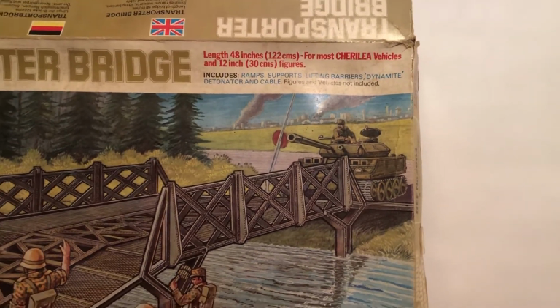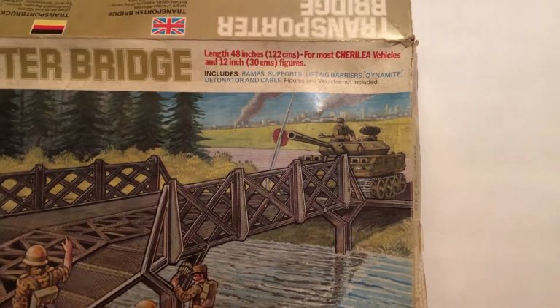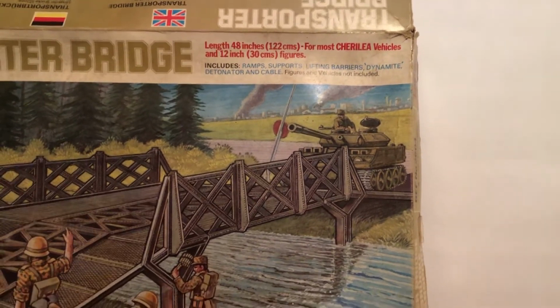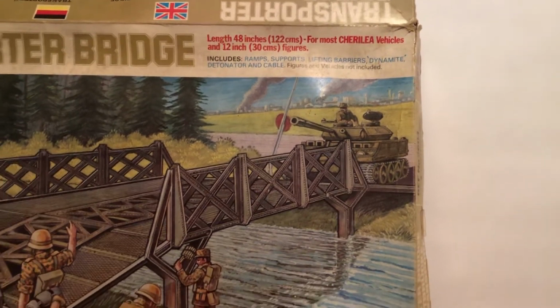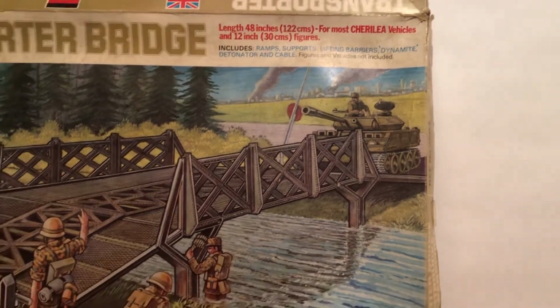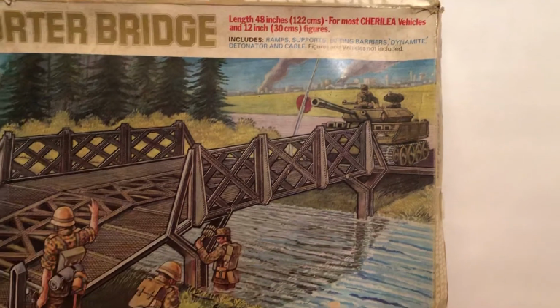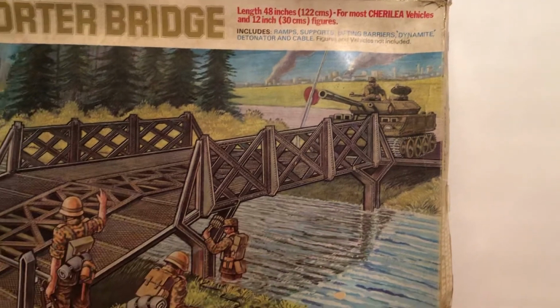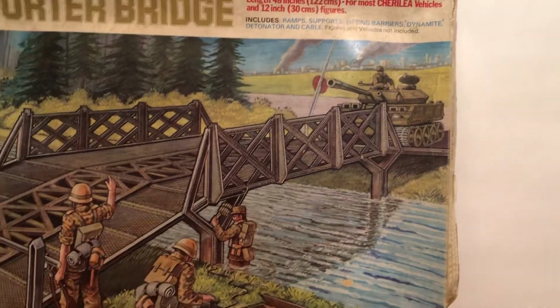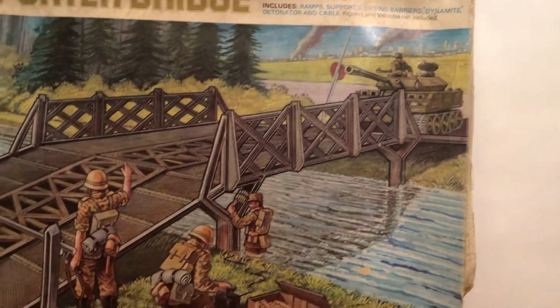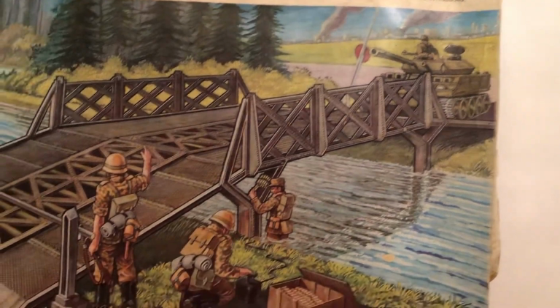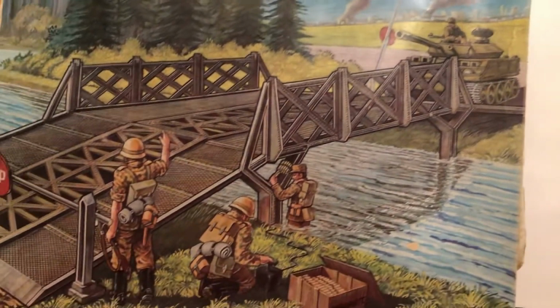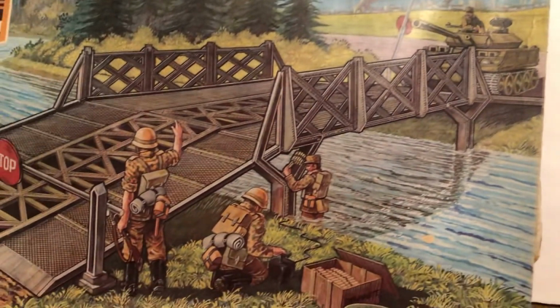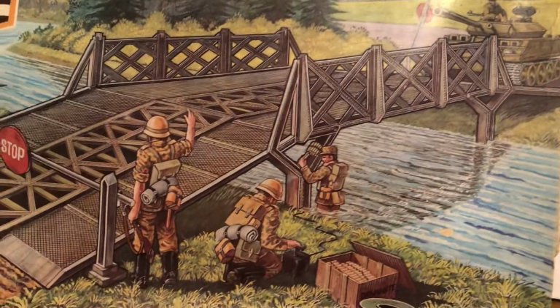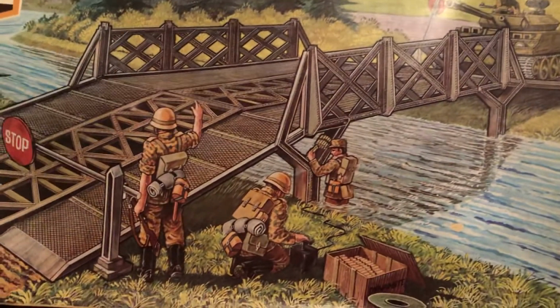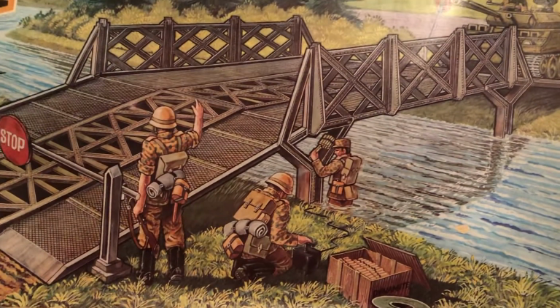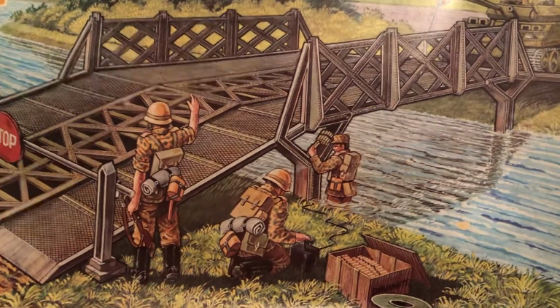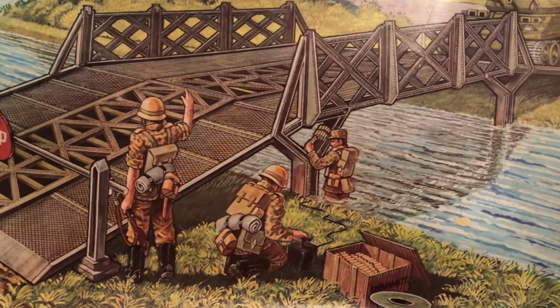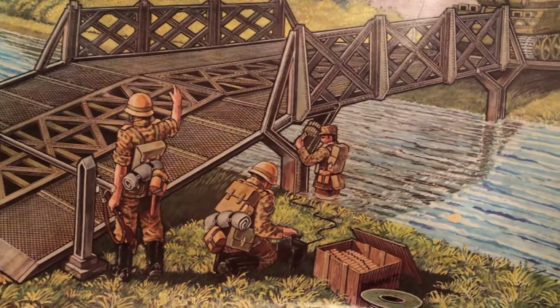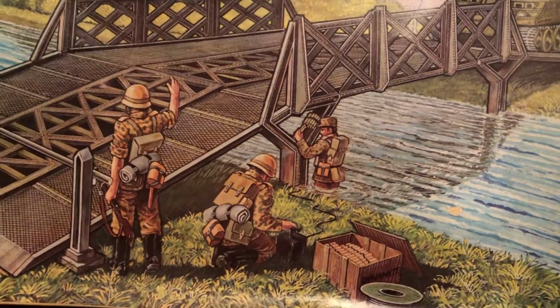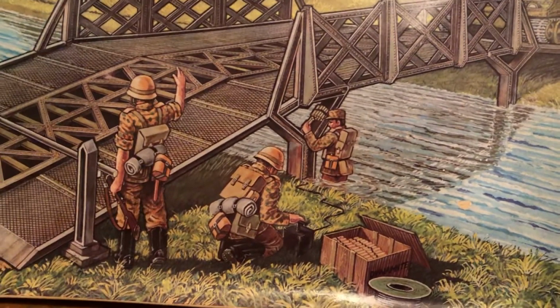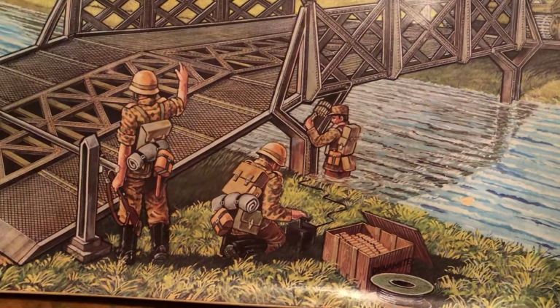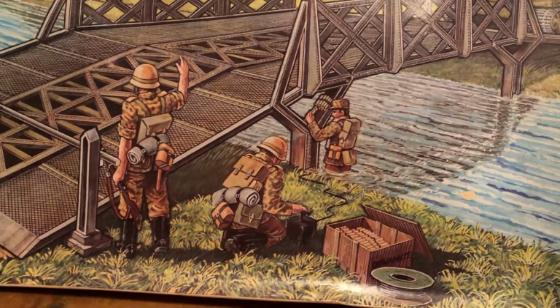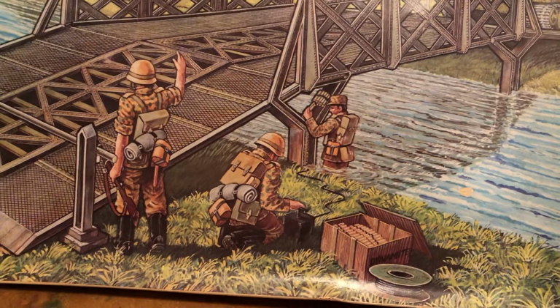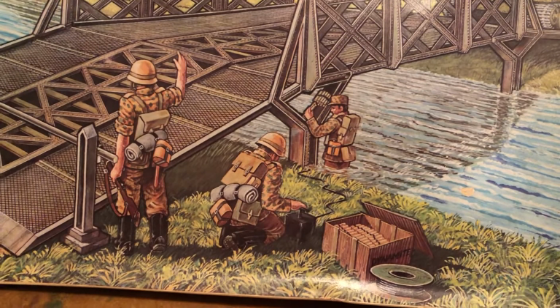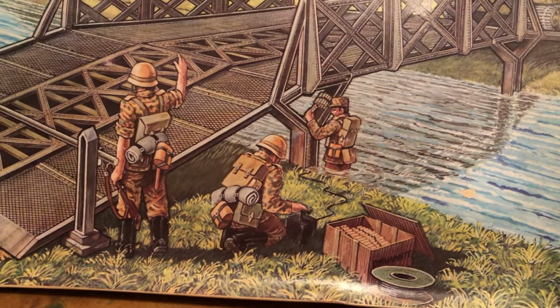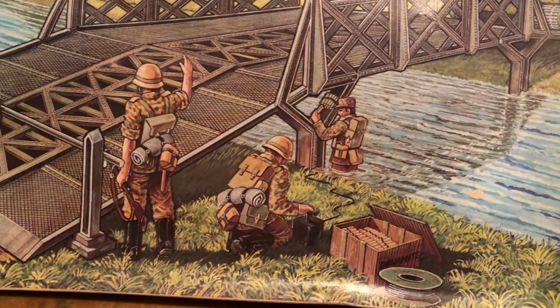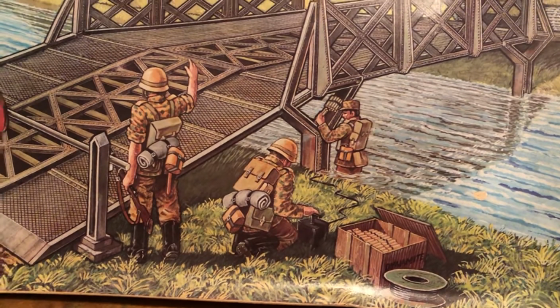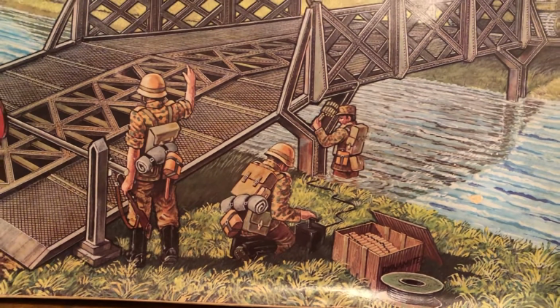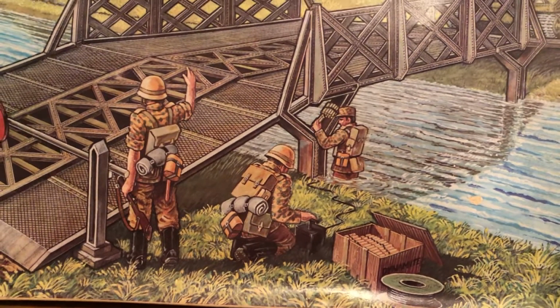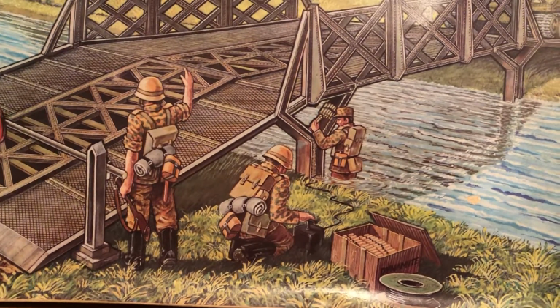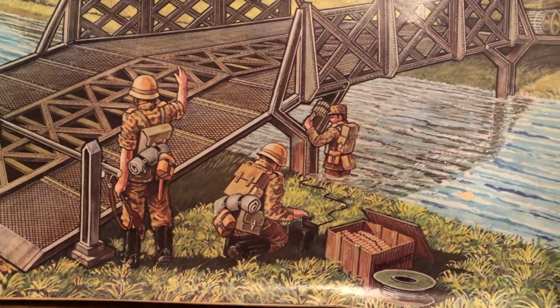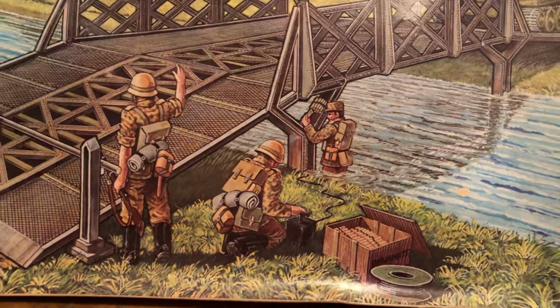So they make it a lot bigger looking in the artwork there. There's the guy putting on the detonator.